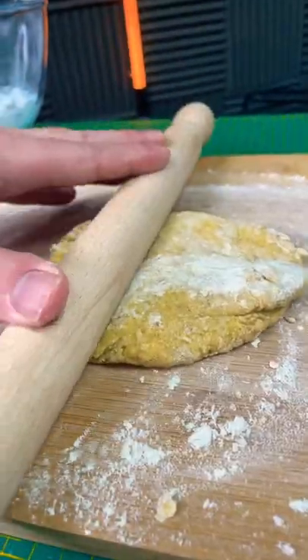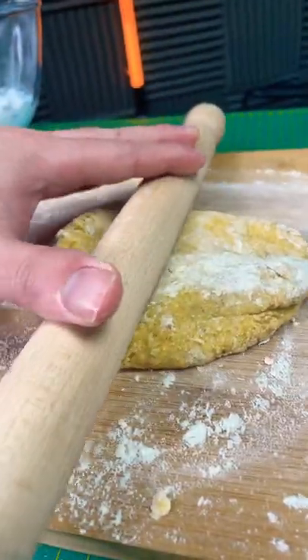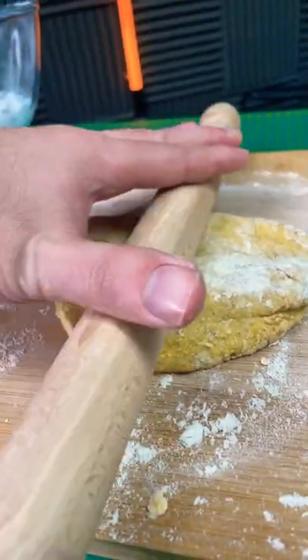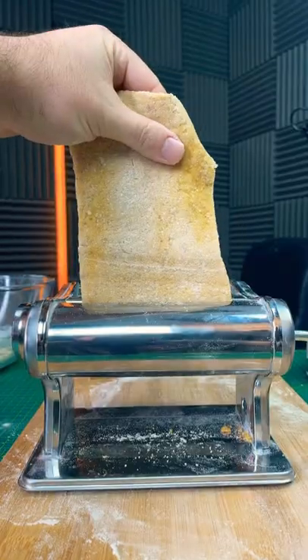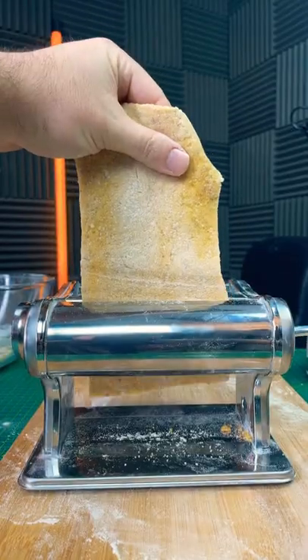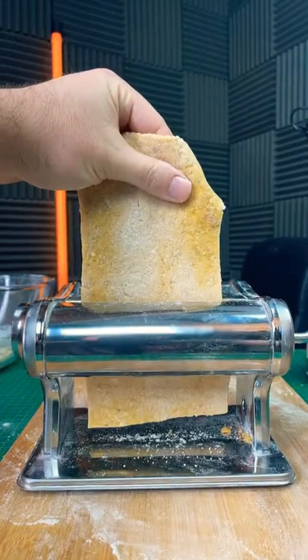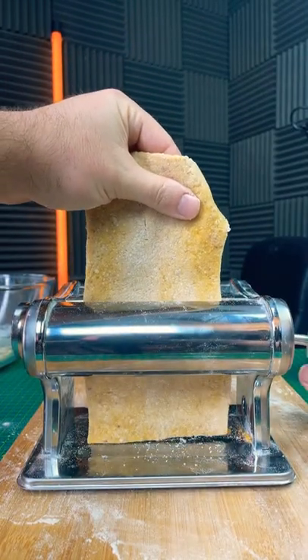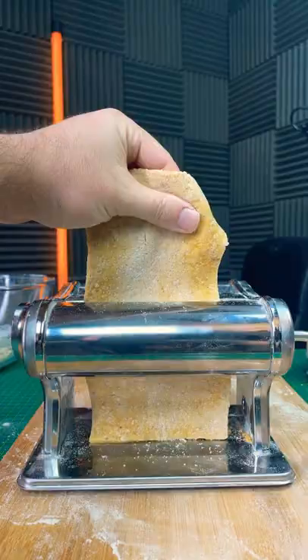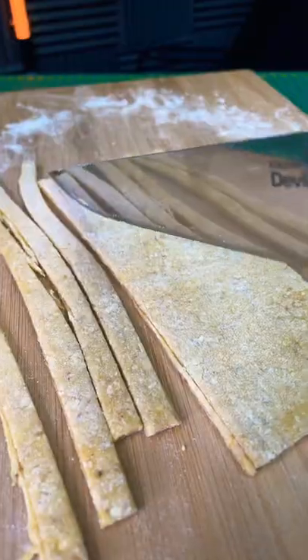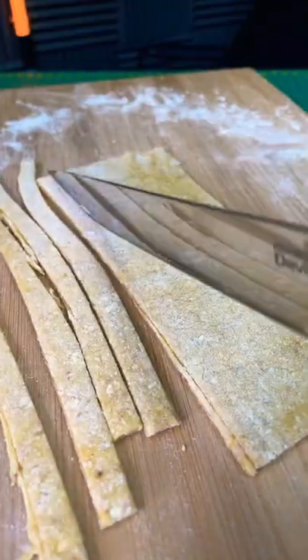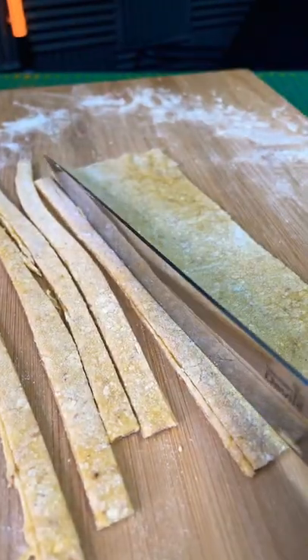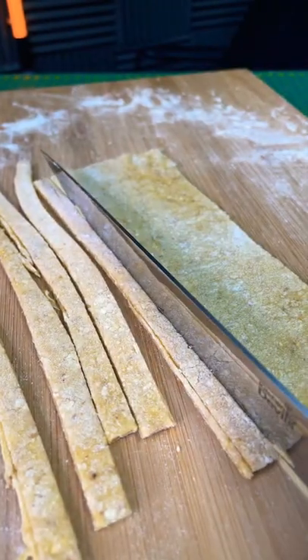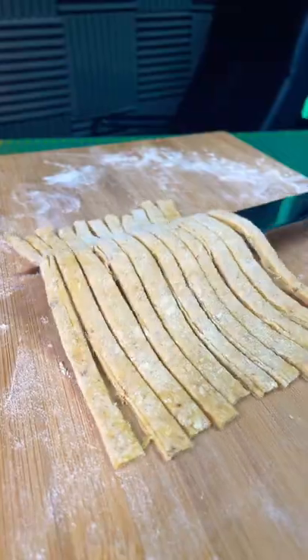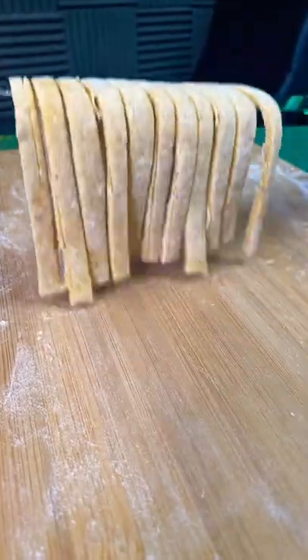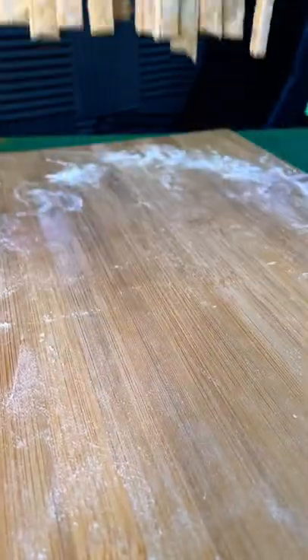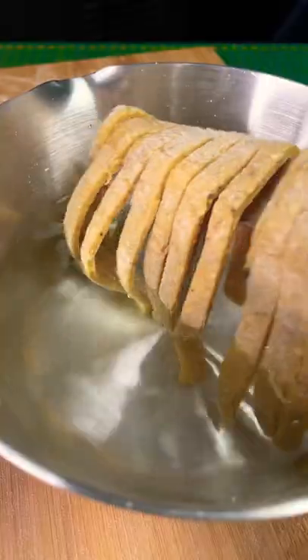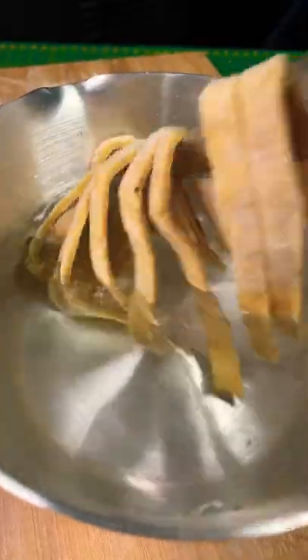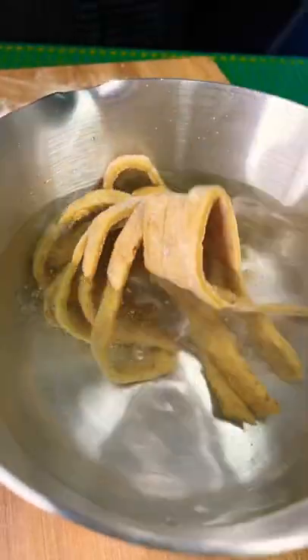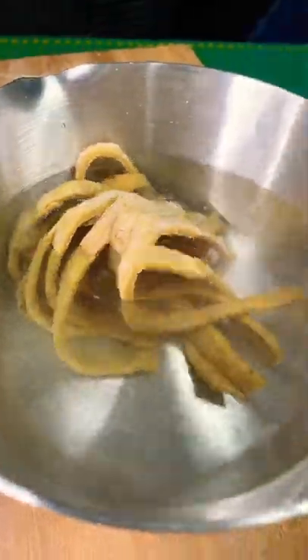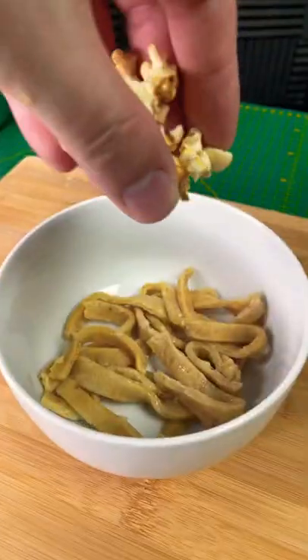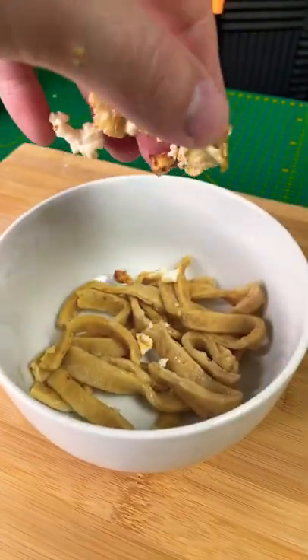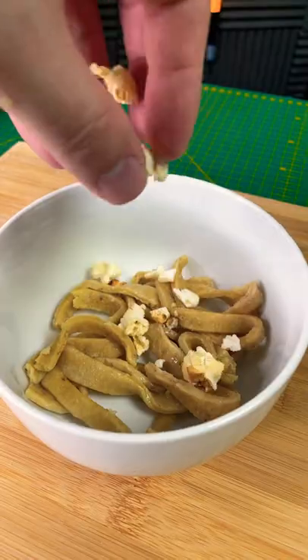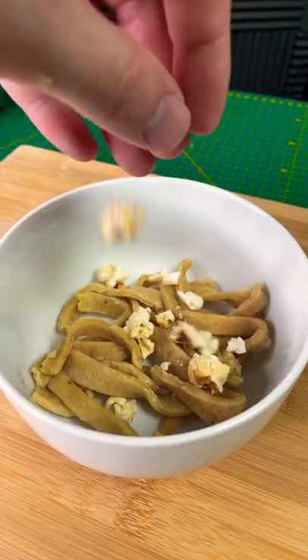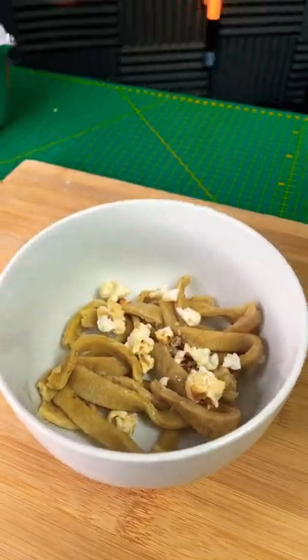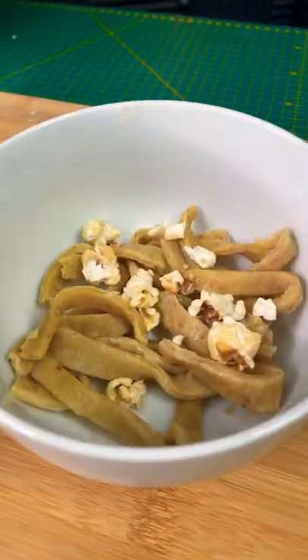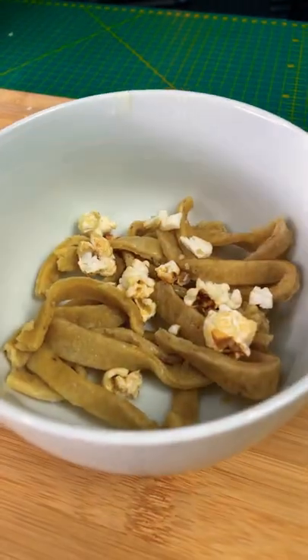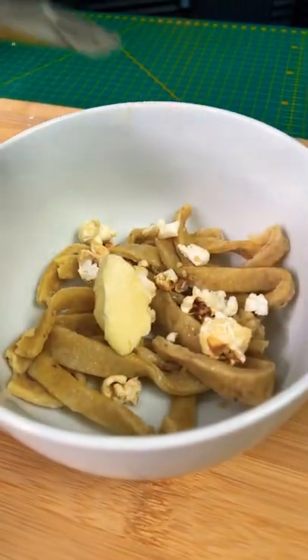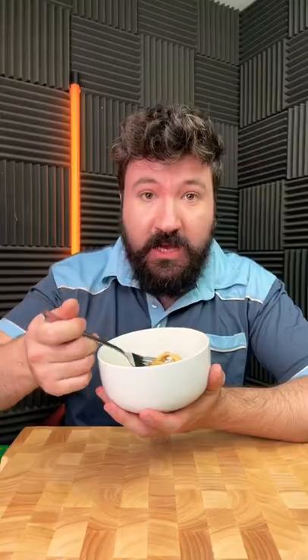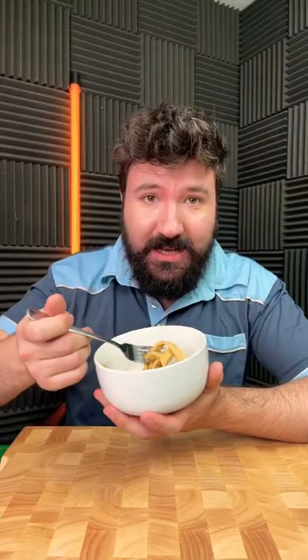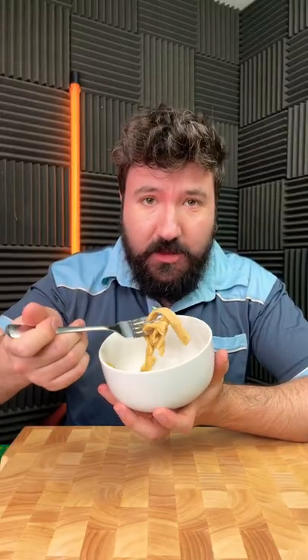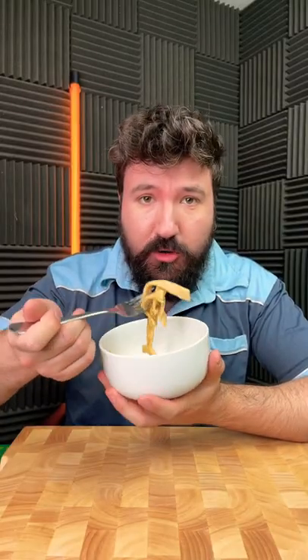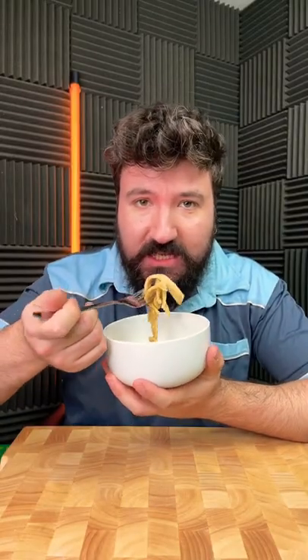Roll to a couple mil, run it through the machine a couple times, now cut into strips, now lift into hot water. Plop, garnish with more popcorn and also add some butter. So let's try the popcorn pasta.